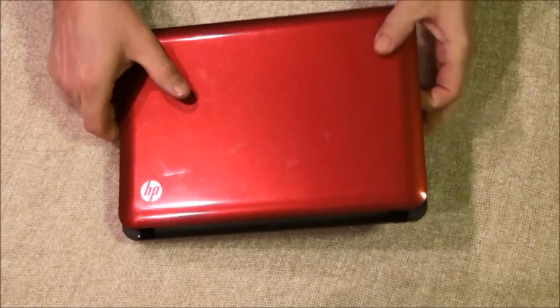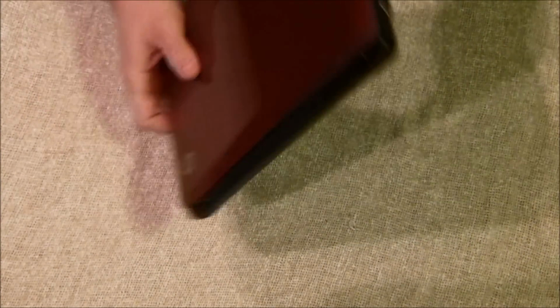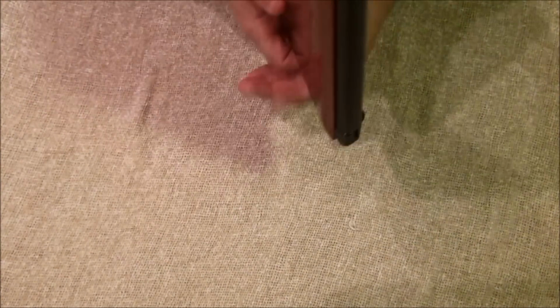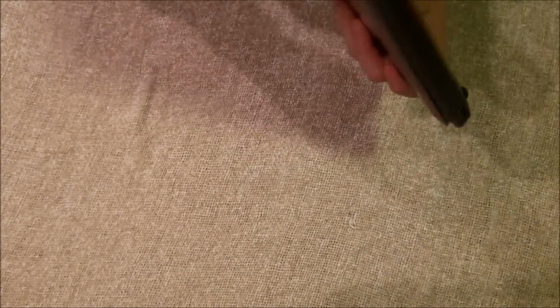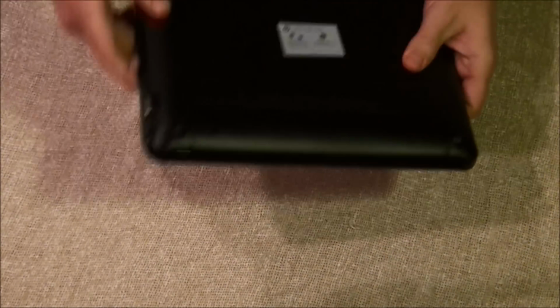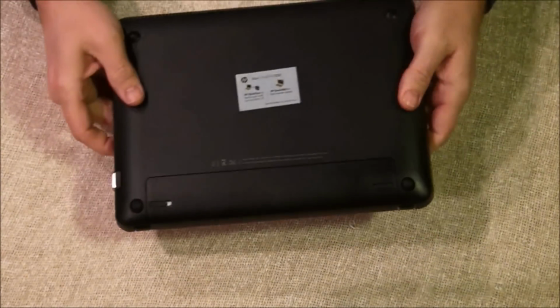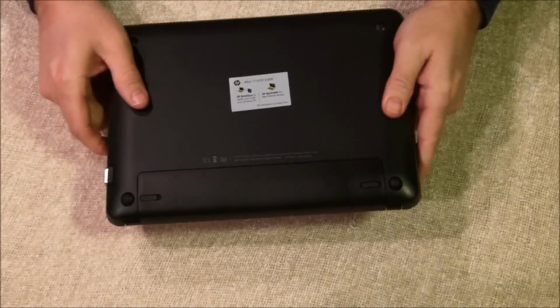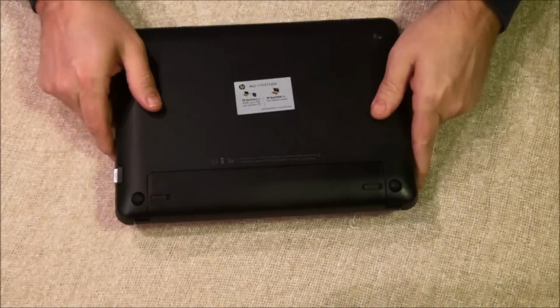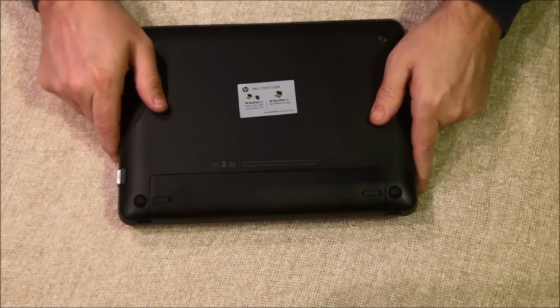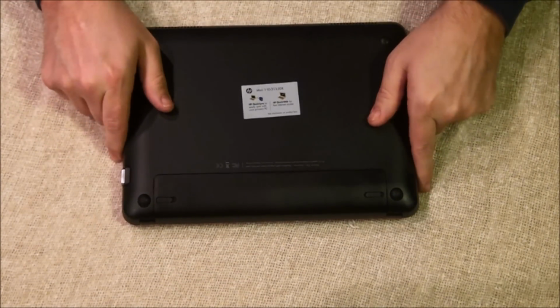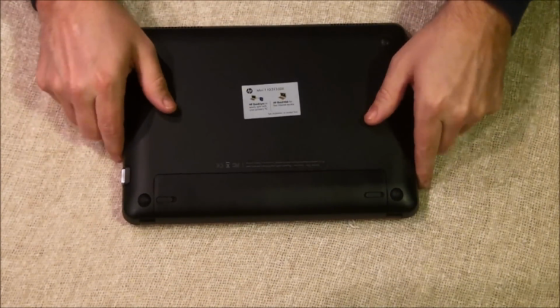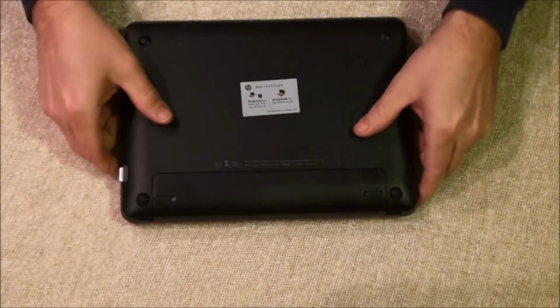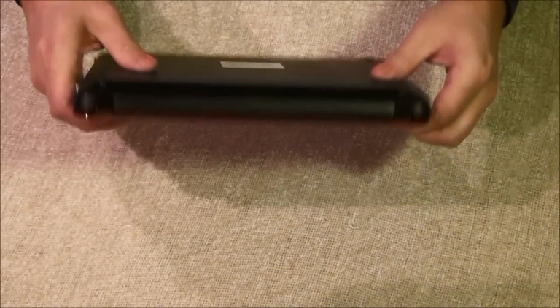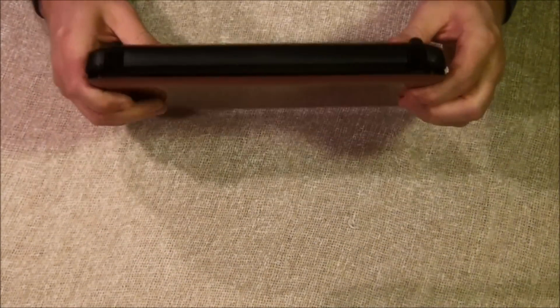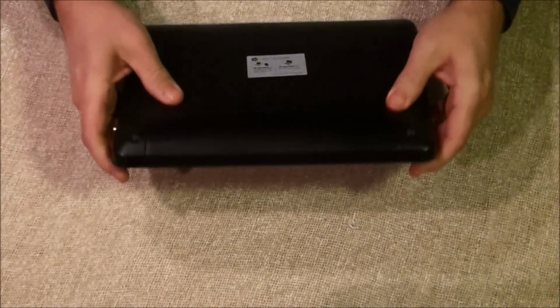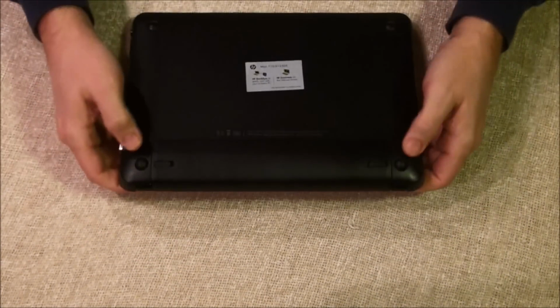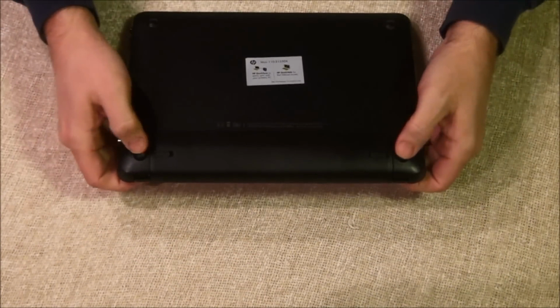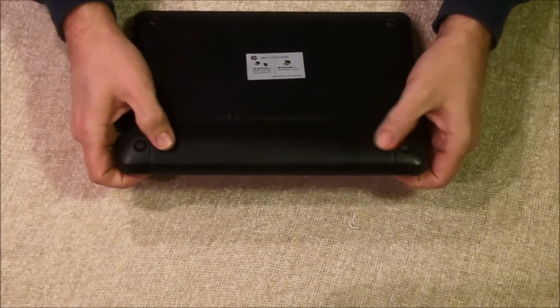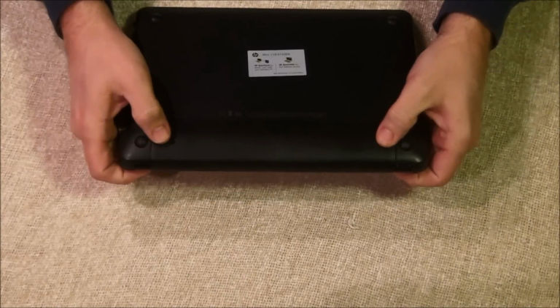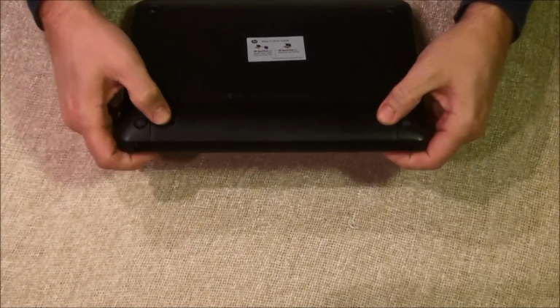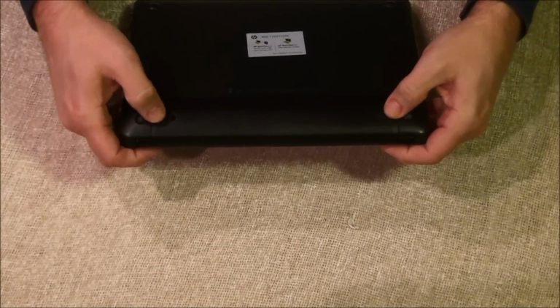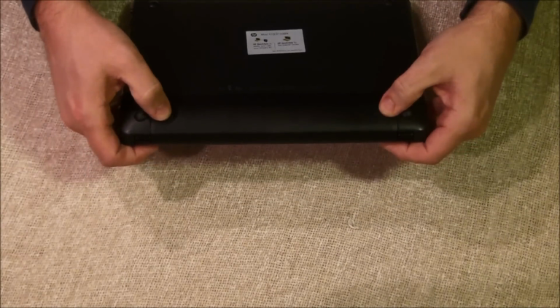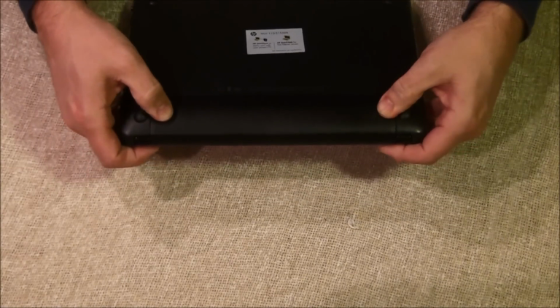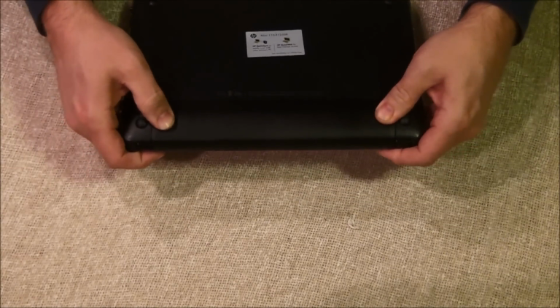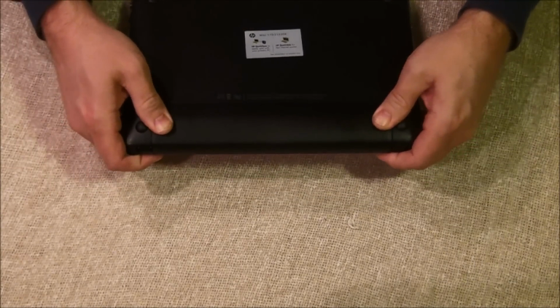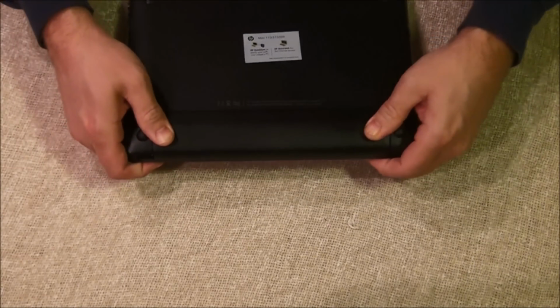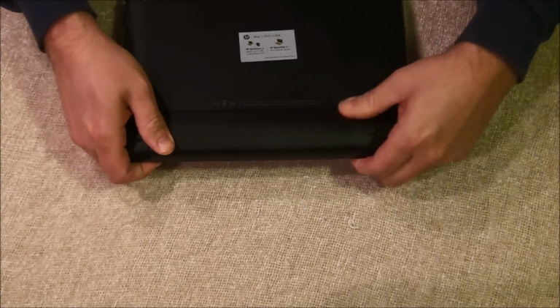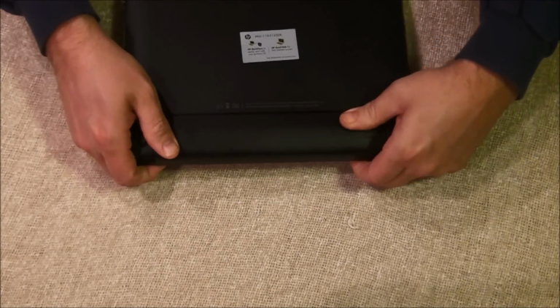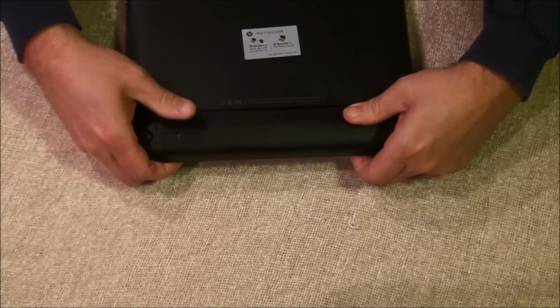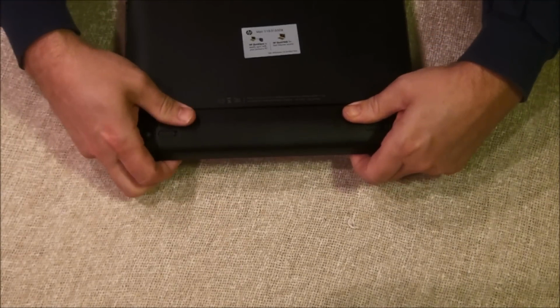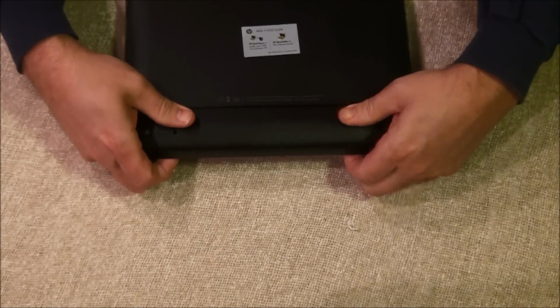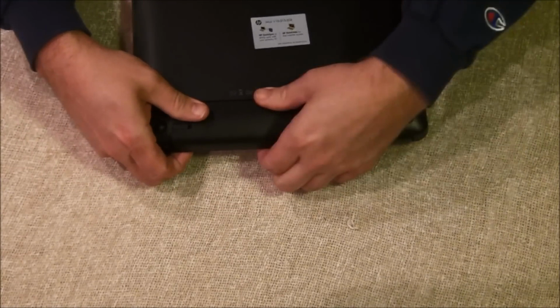First thing you want to do is obviously have it shut down, which I've already done. And then on the back, there are two old tabs here. Push those and pop the battery out.